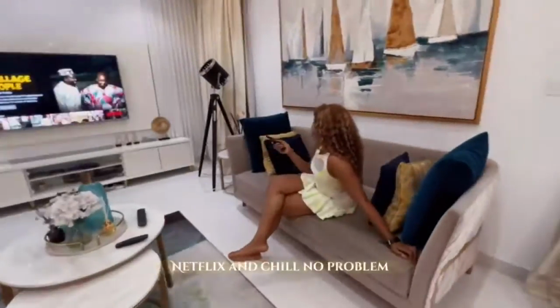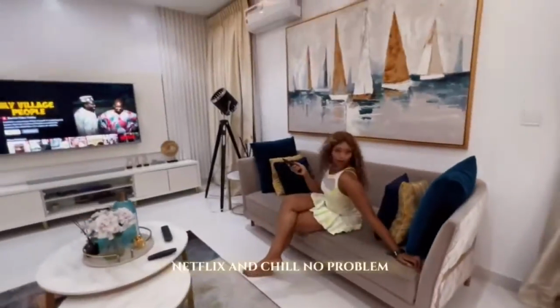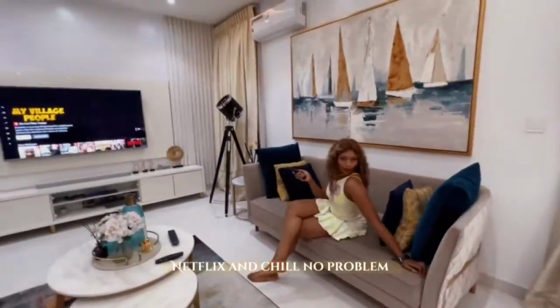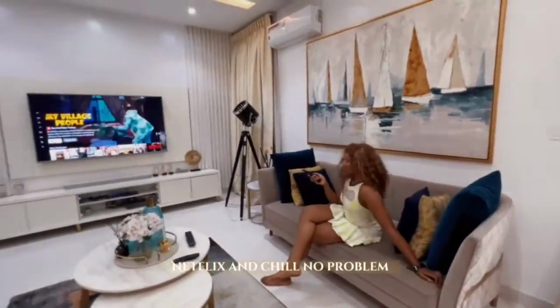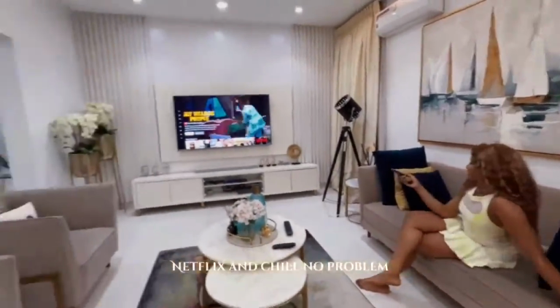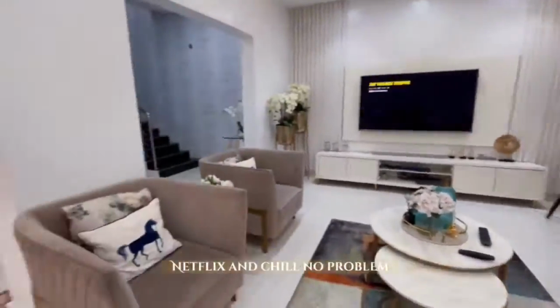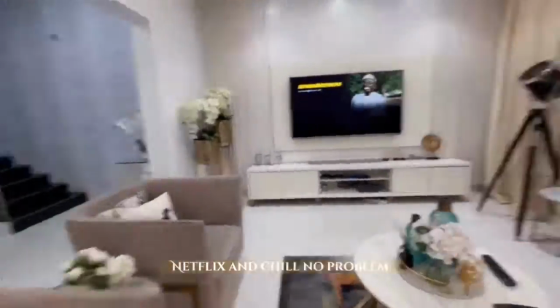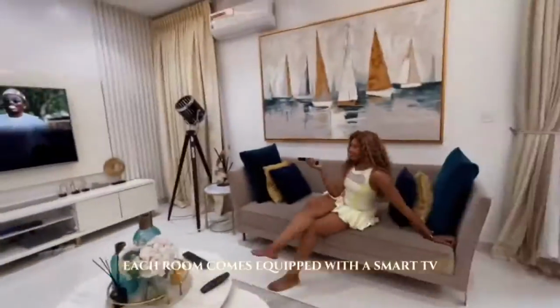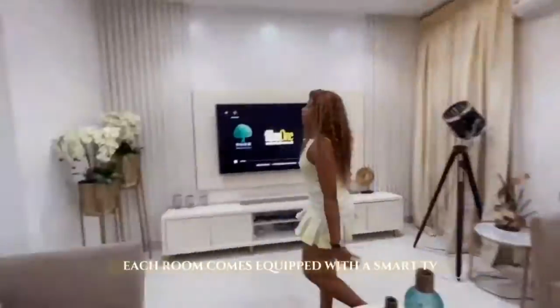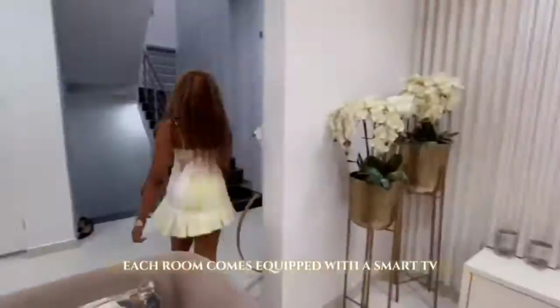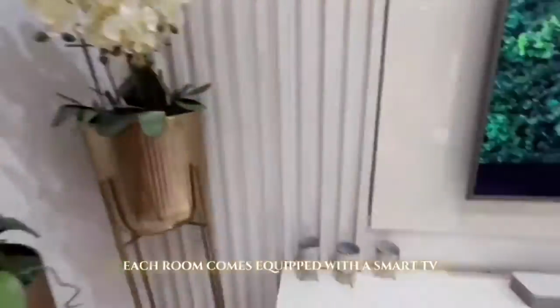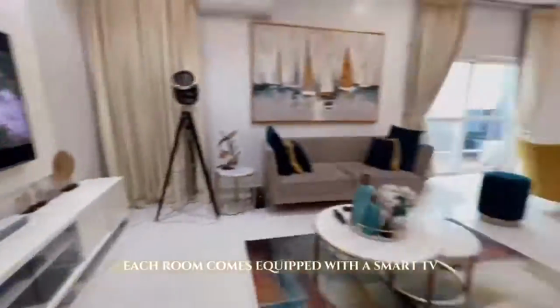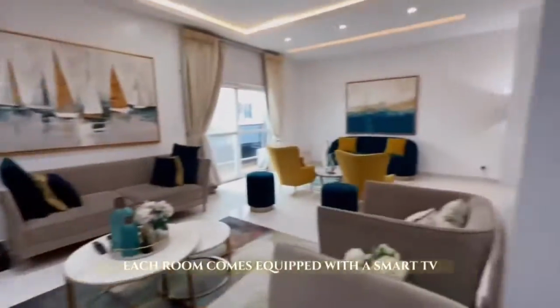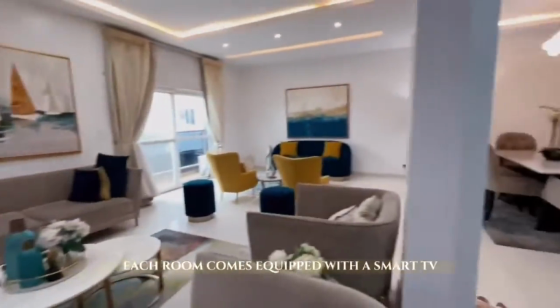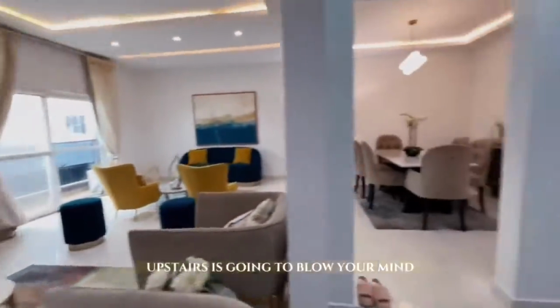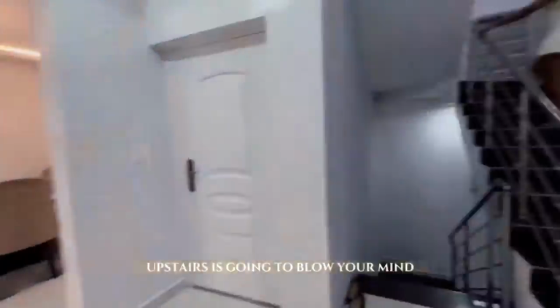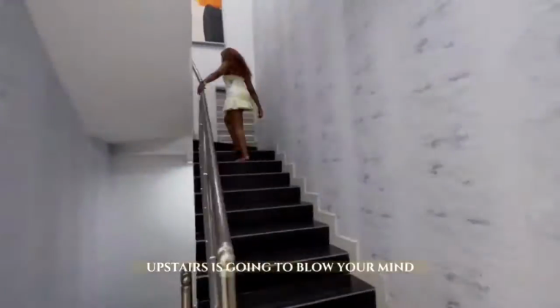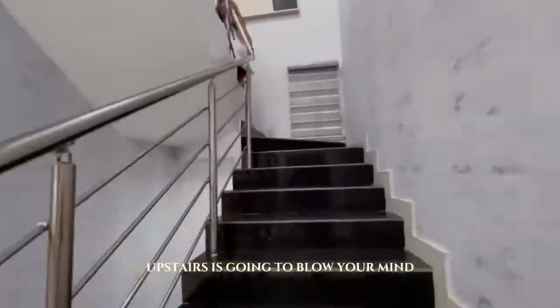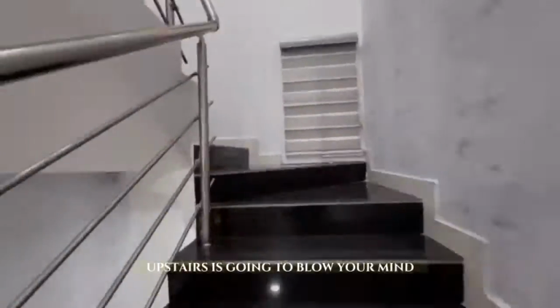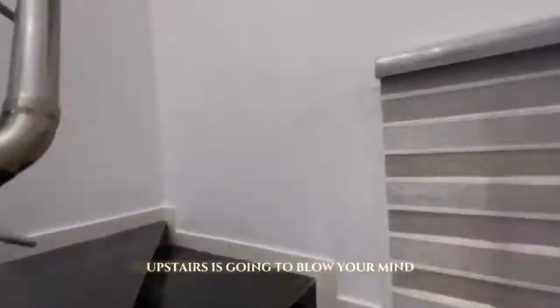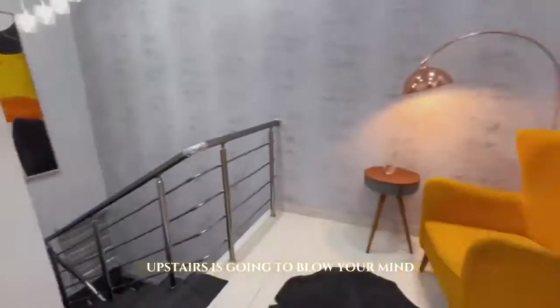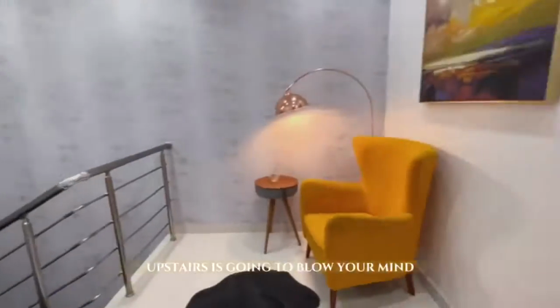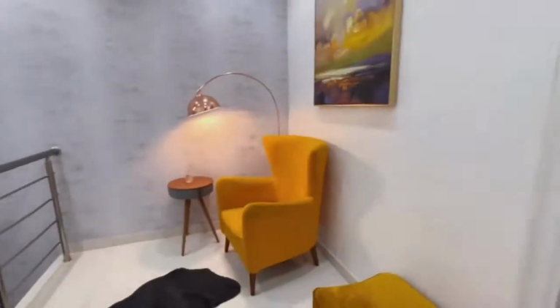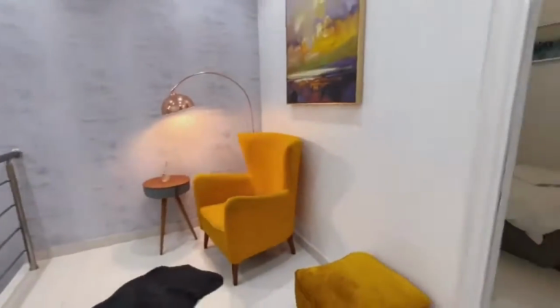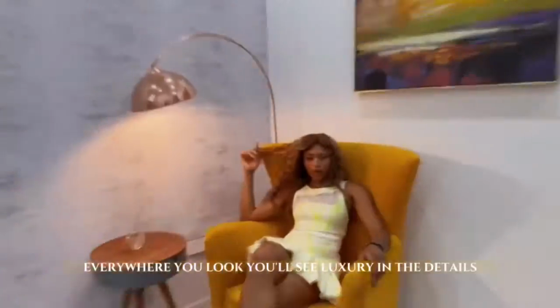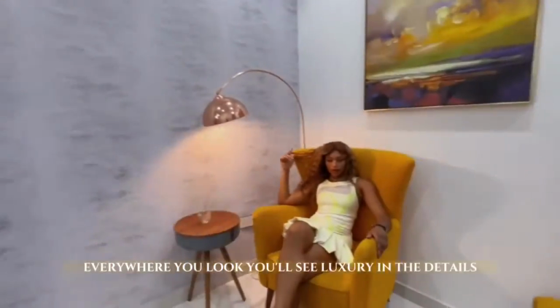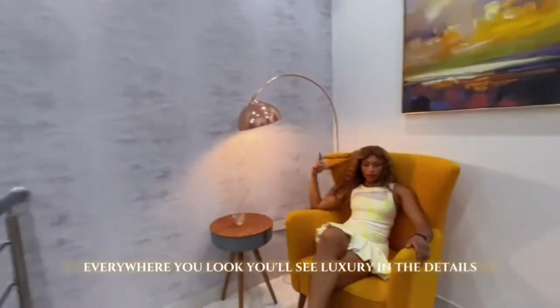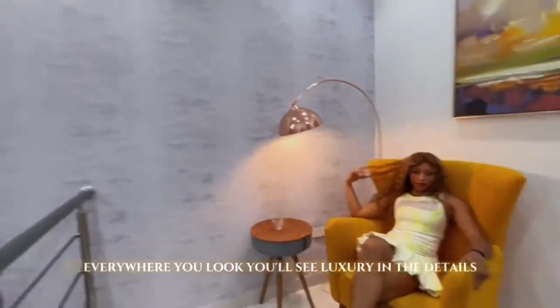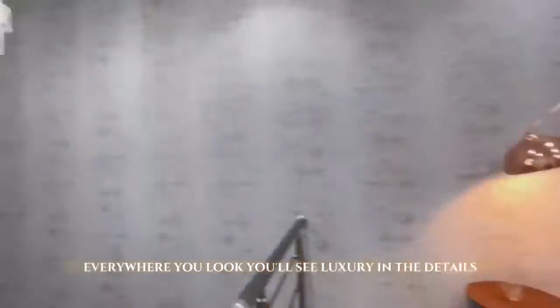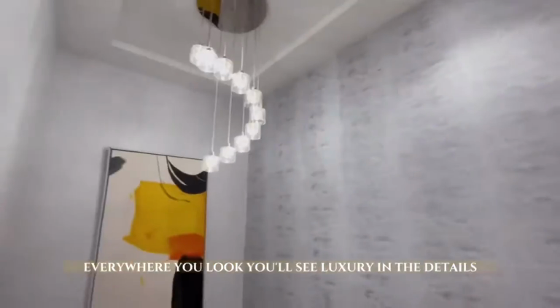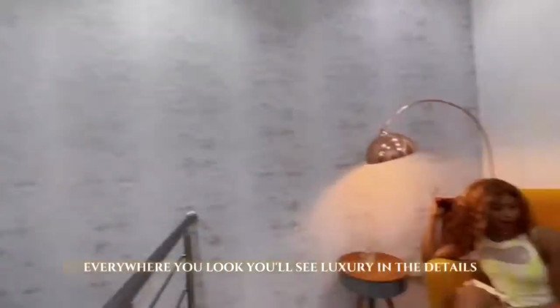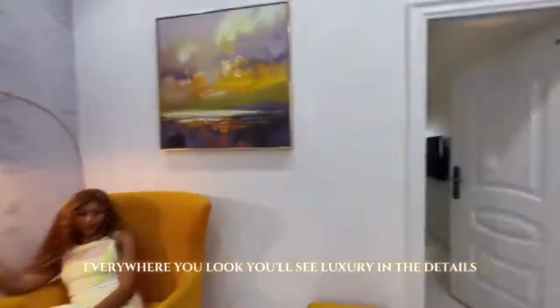Netflix and chill? No problem. Each room comes equipped with a smart TV. Upstairs is going to blow your mind — everywhere you look, you'll see luxury in the details.